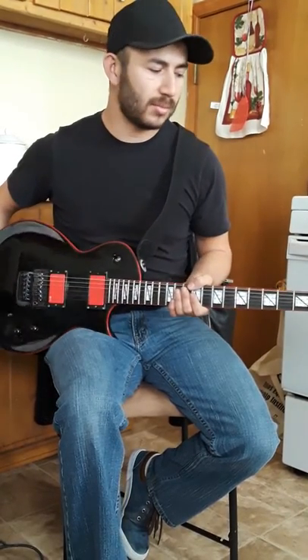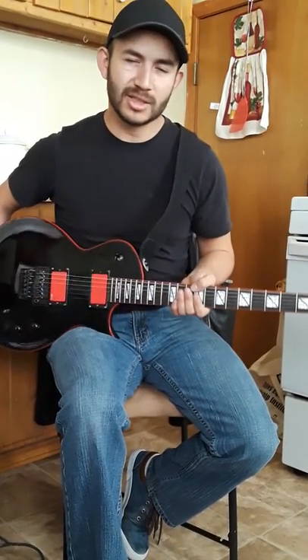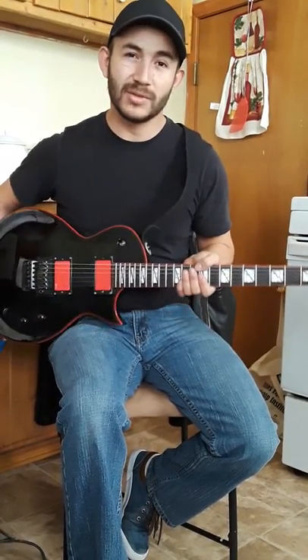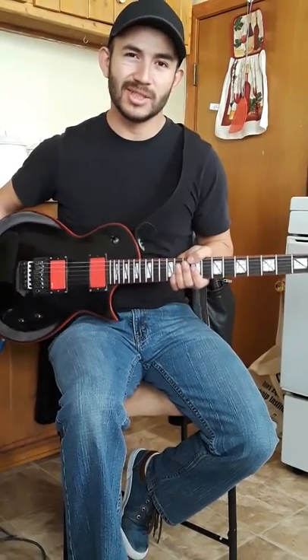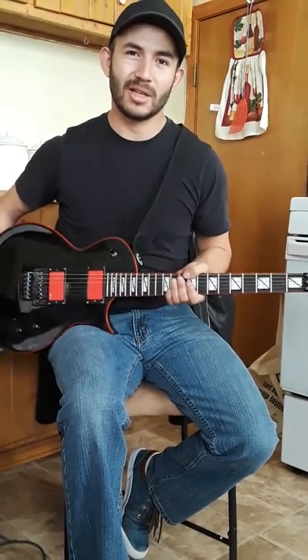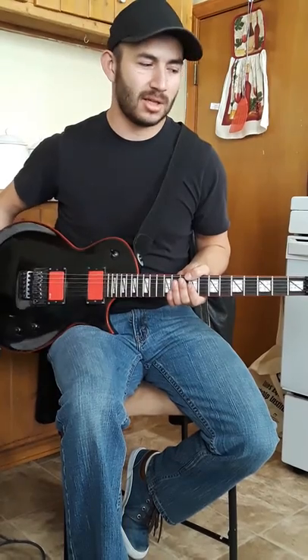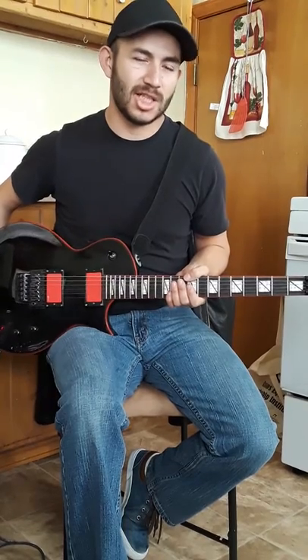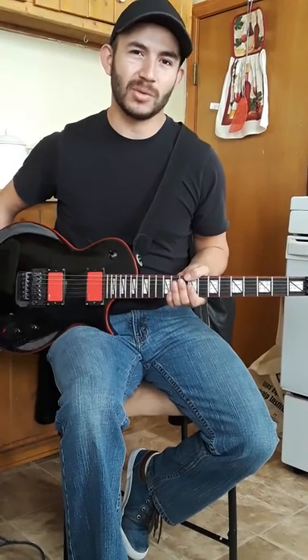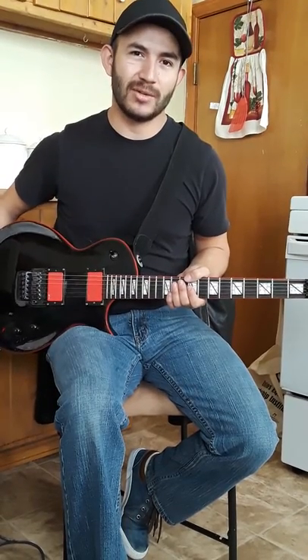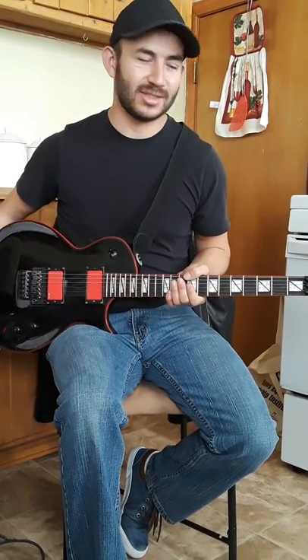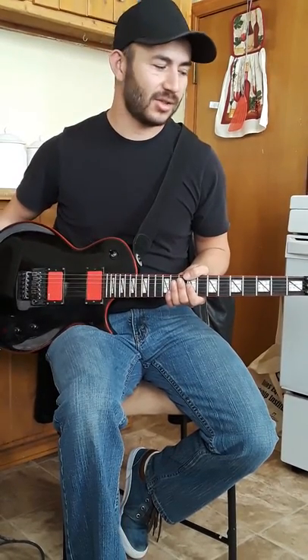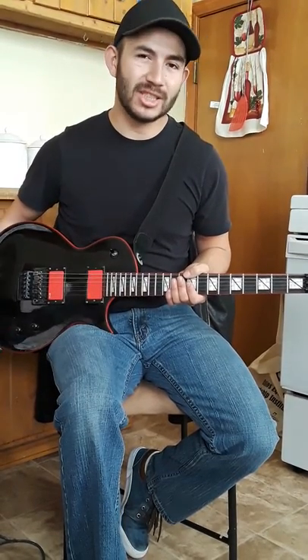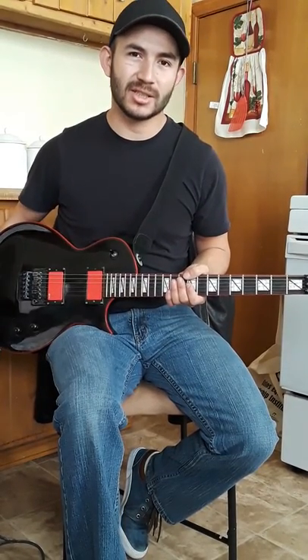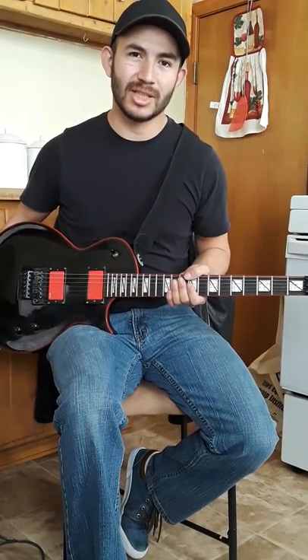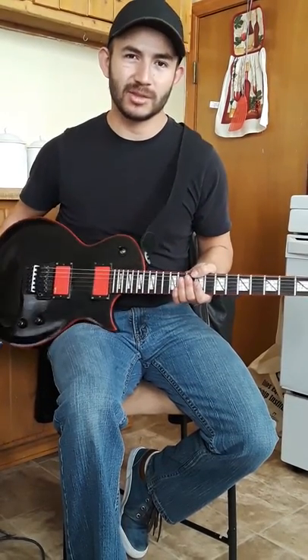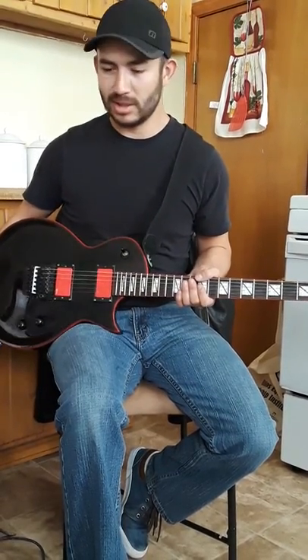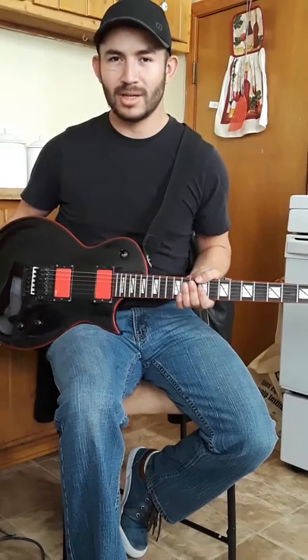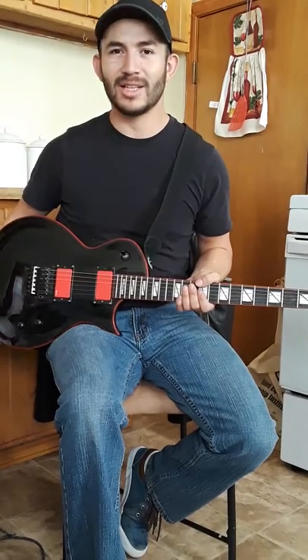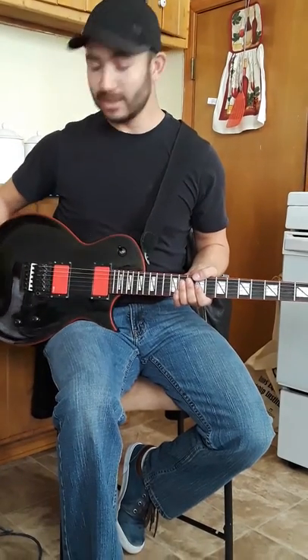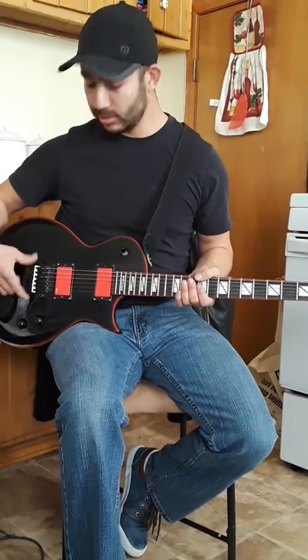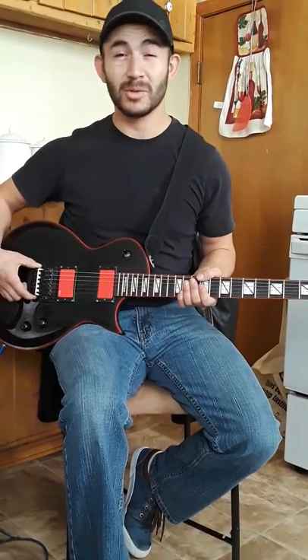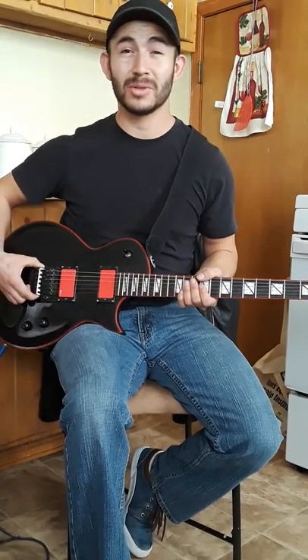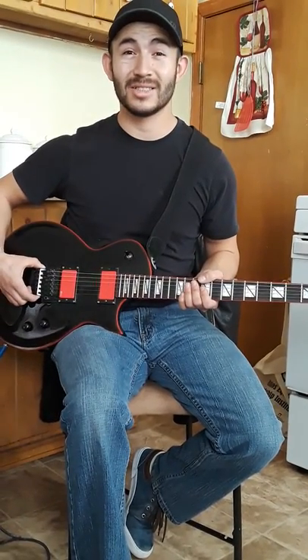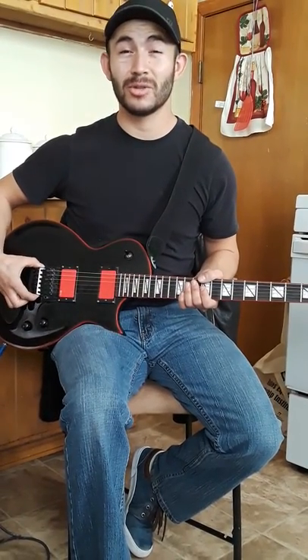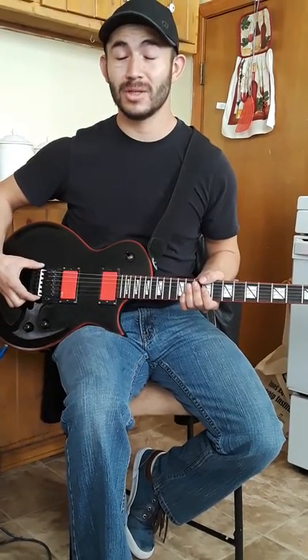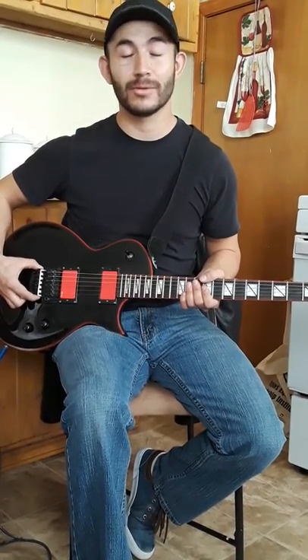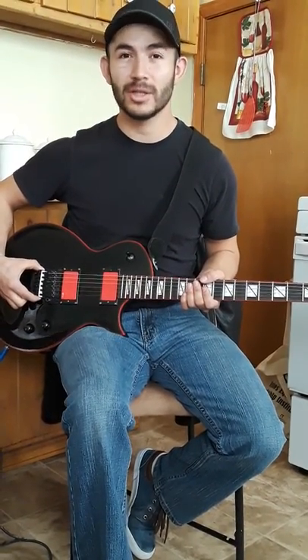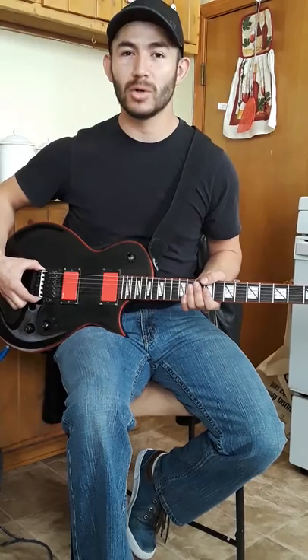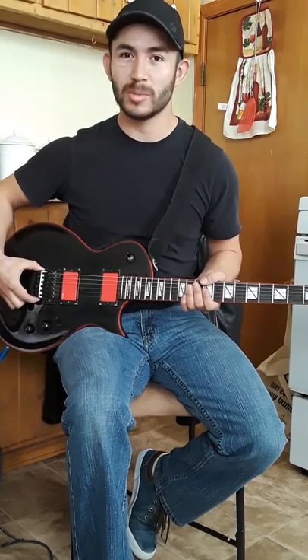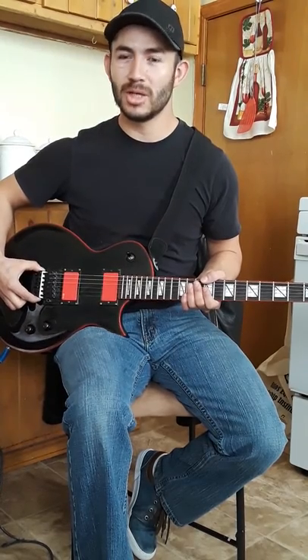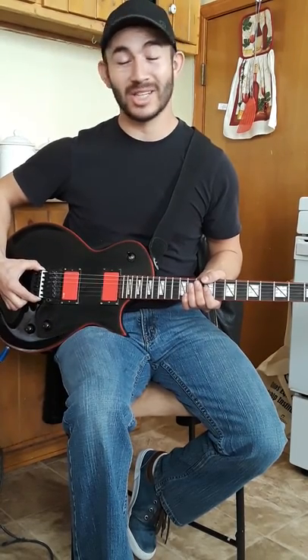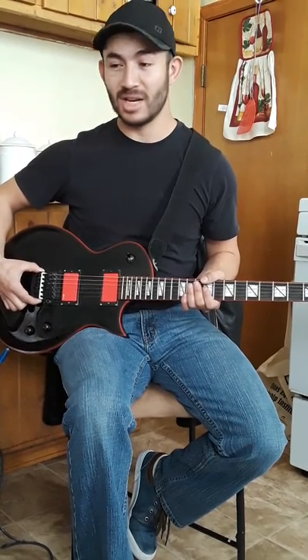I exclusively use these guitars. The other one I have is the GT600 ESP-LTD. It has the Kahler tremolo, and this one has the Floyd Rose tremolo, which I like a lot.